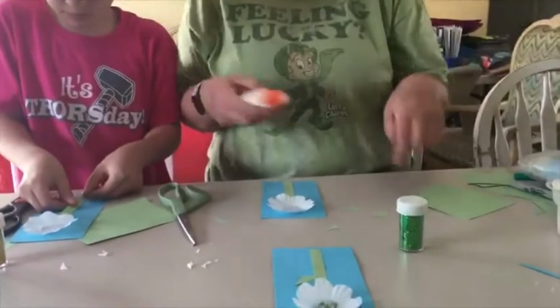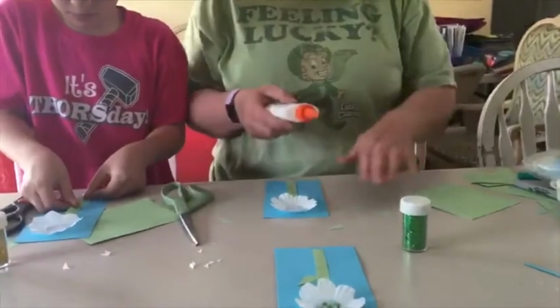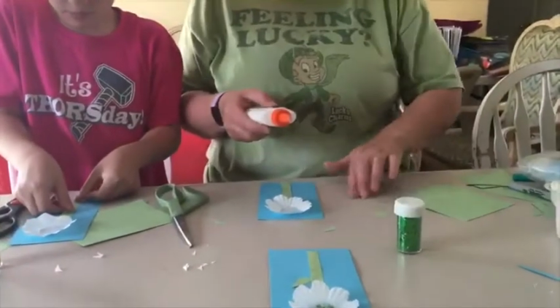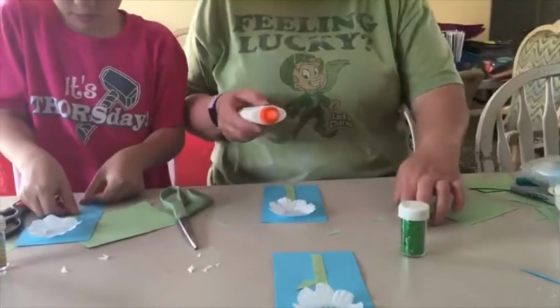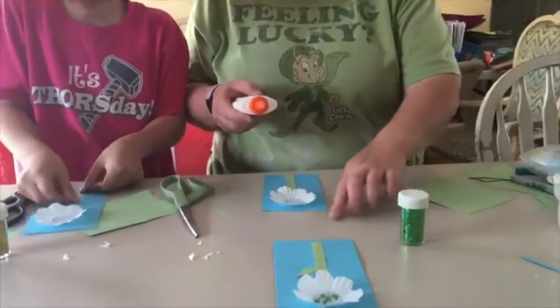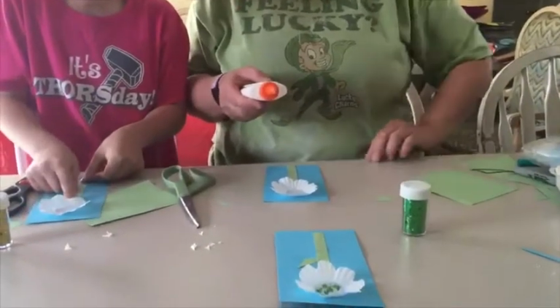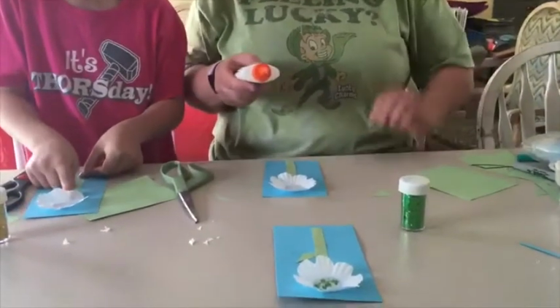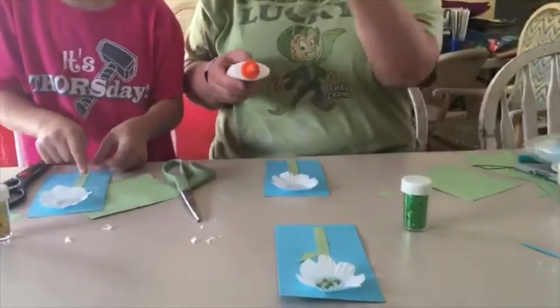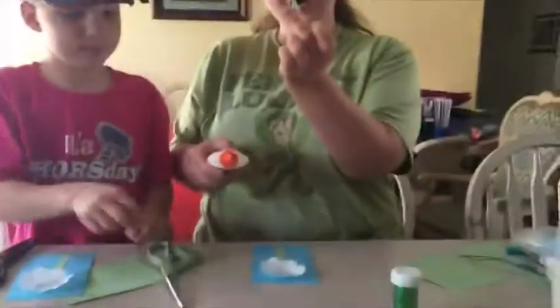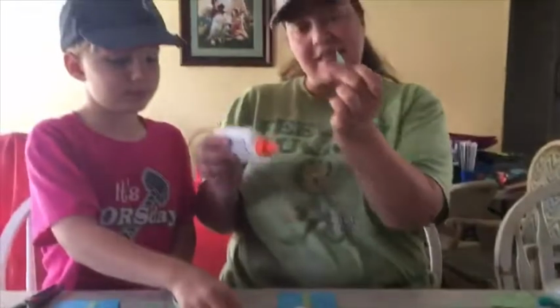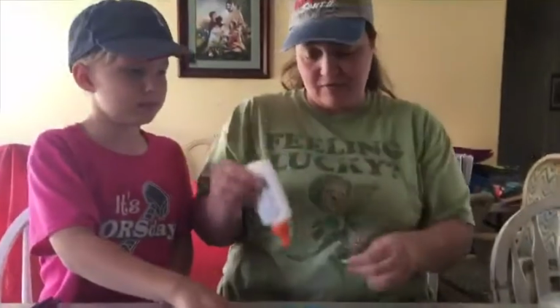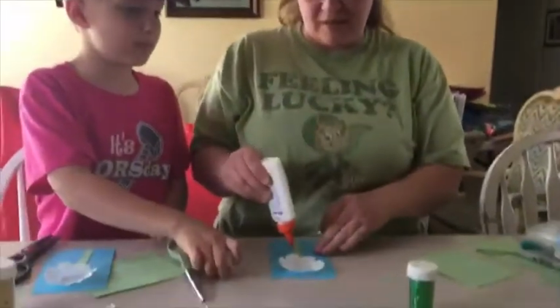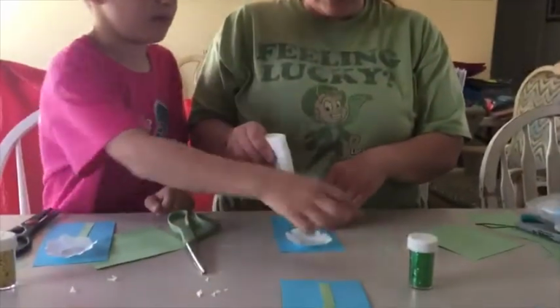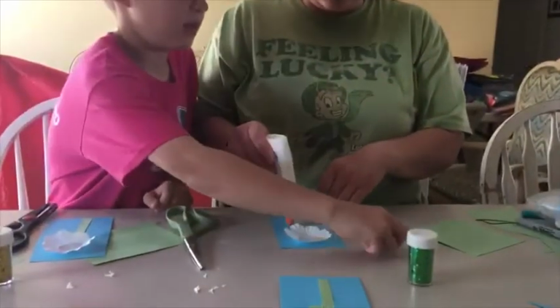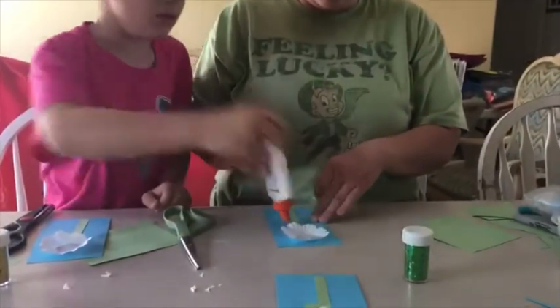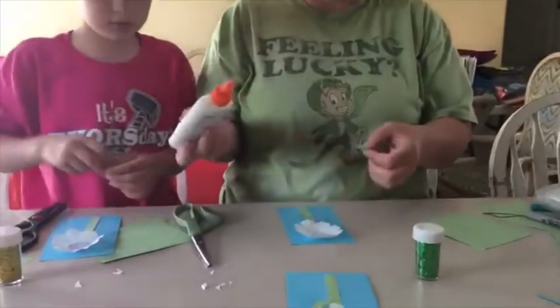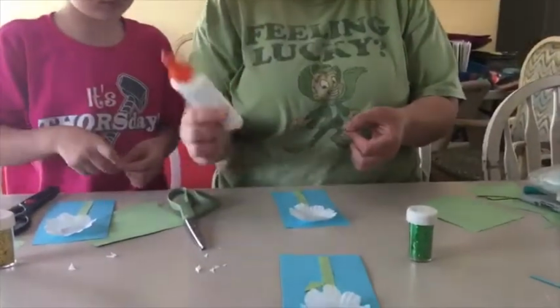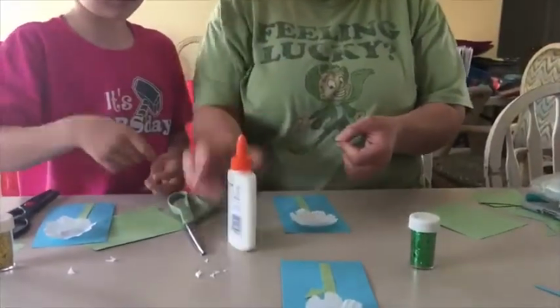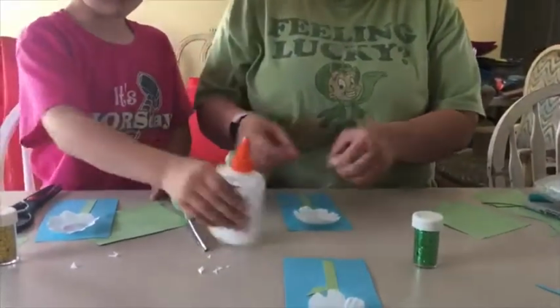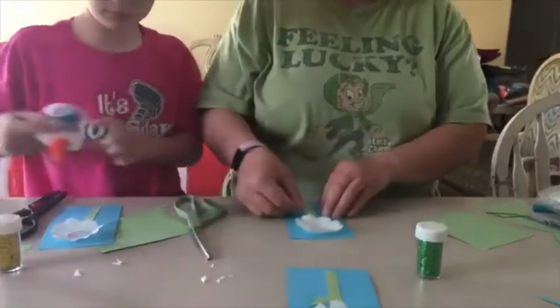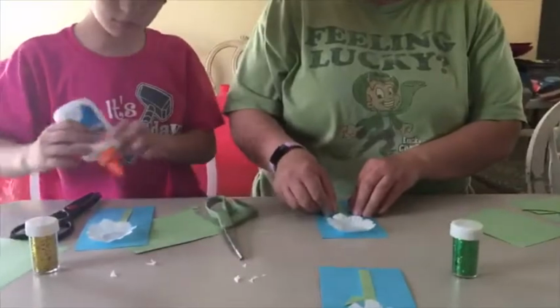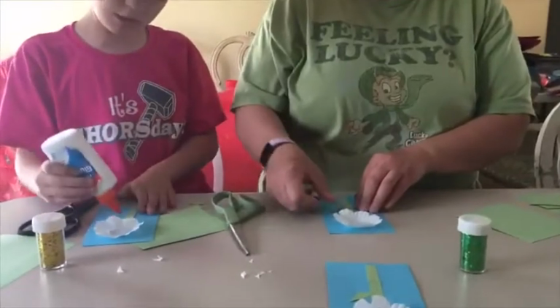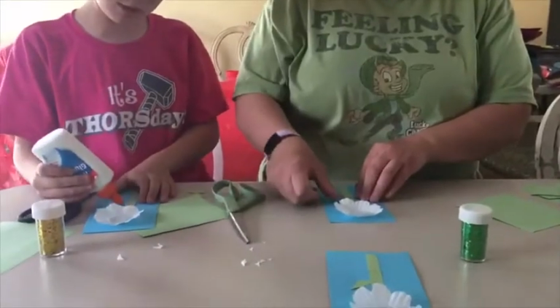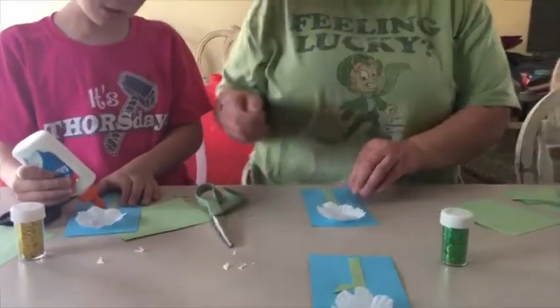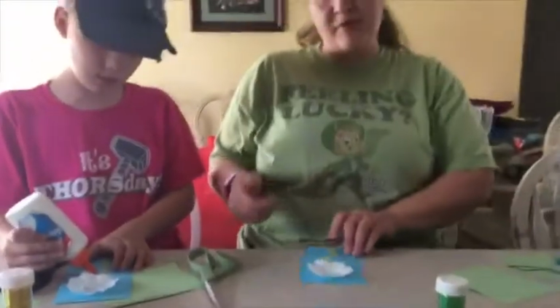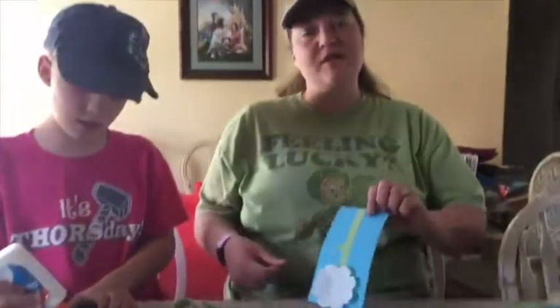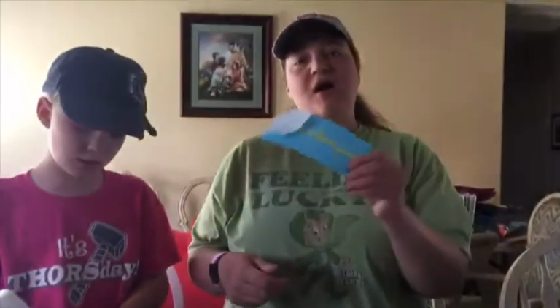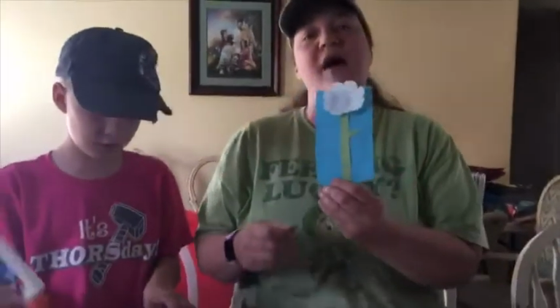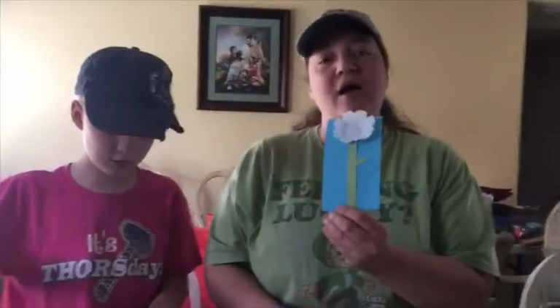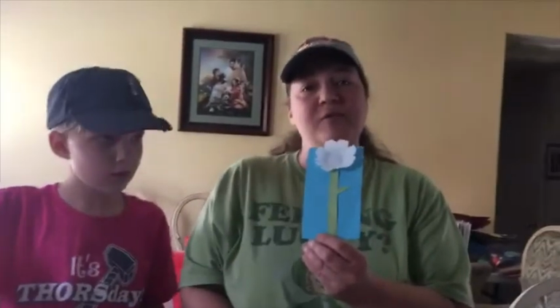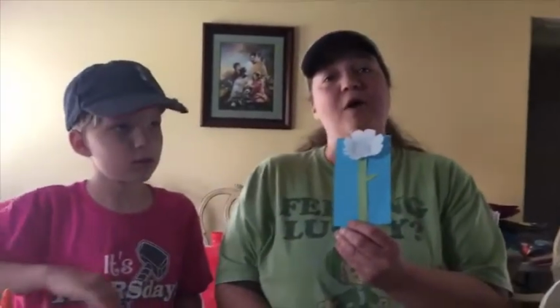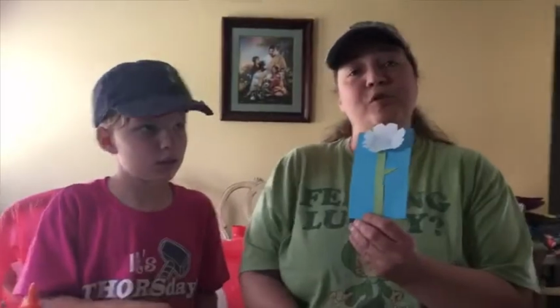Just choose which triangle you want for your leaf. I'm going to do my long skinny one. Put a little bit of glue and do your leaf. Remember, we say in preschool: dot, dot, not a lot — so that helps us remember how much glue to put on.